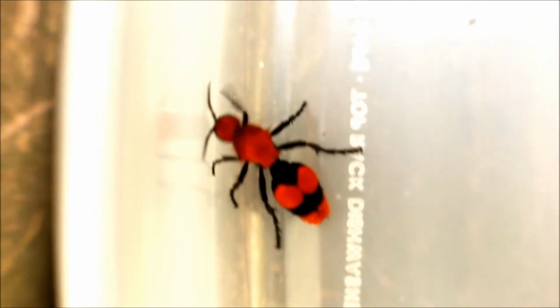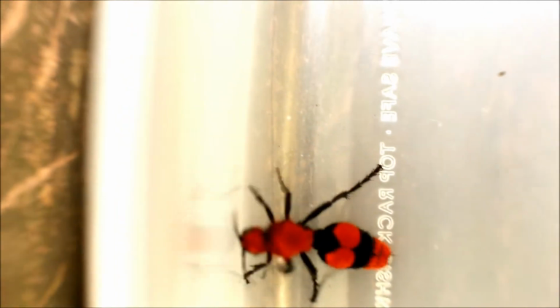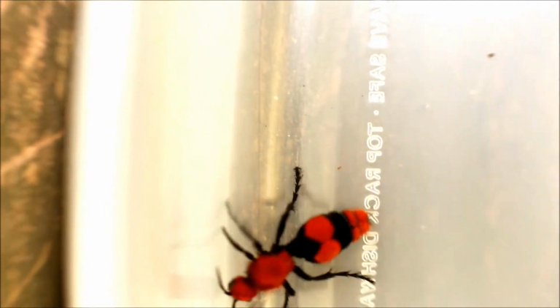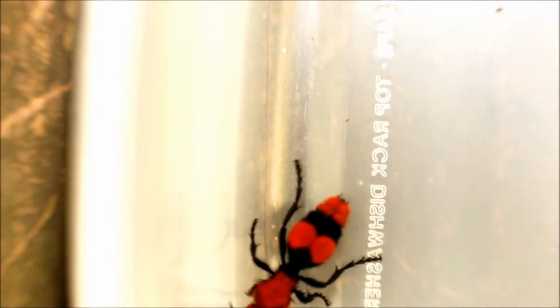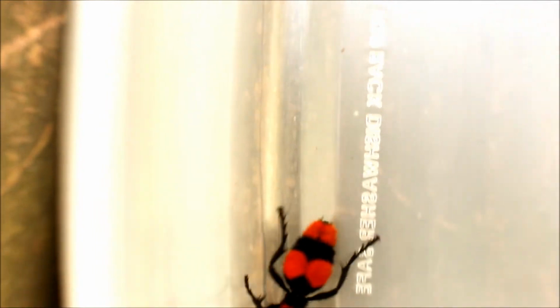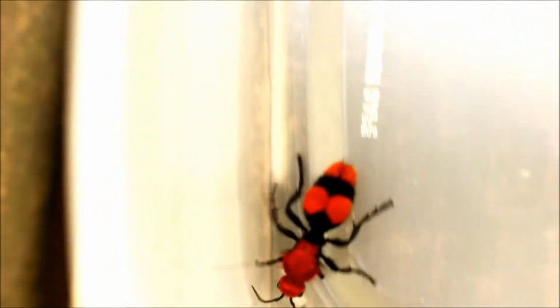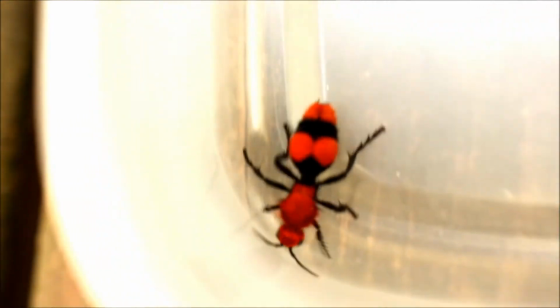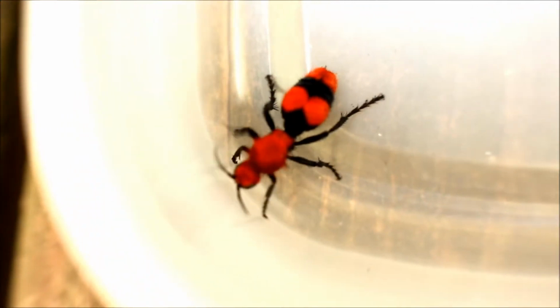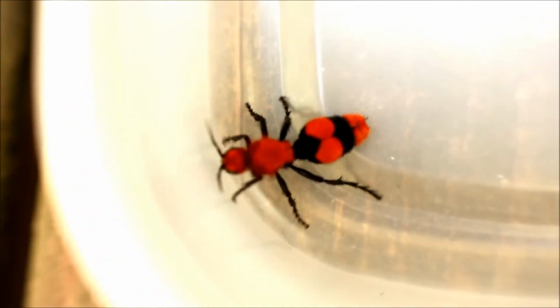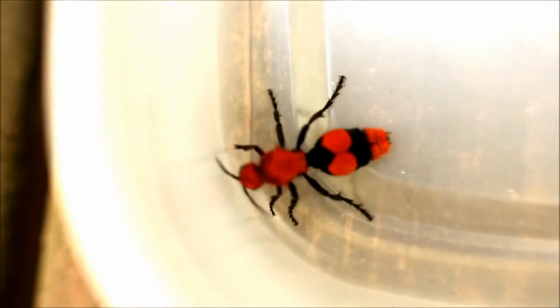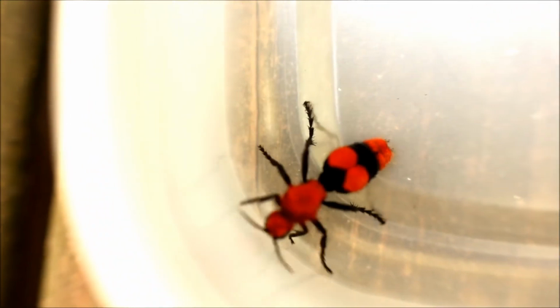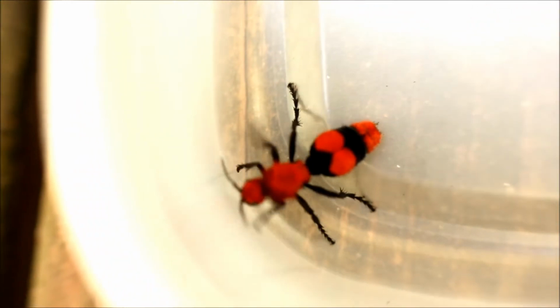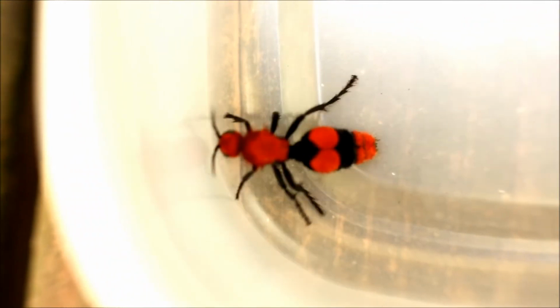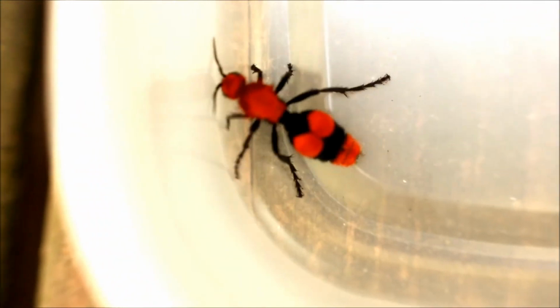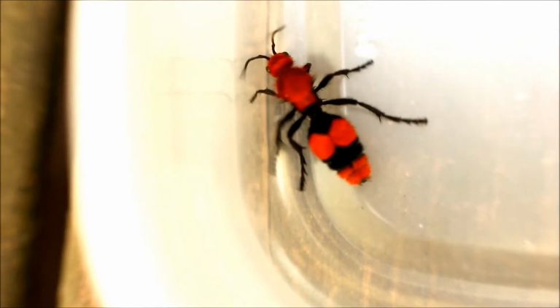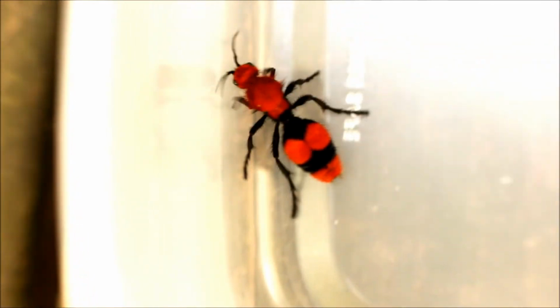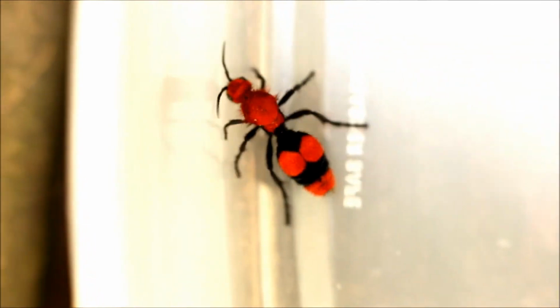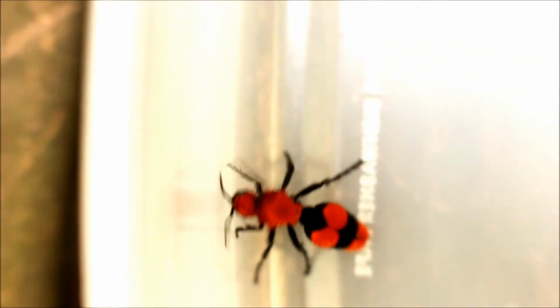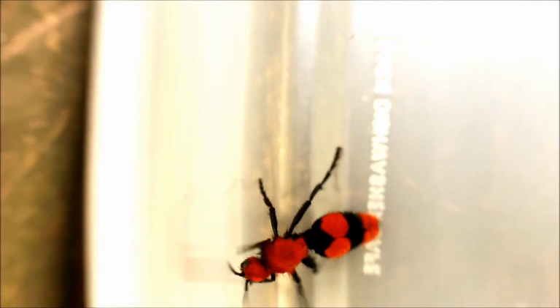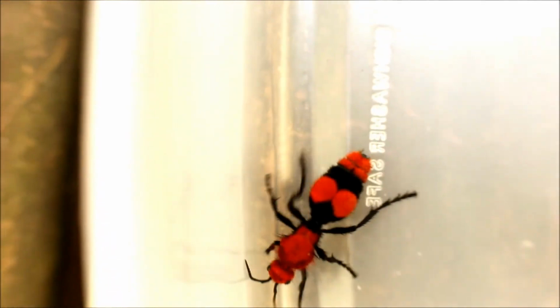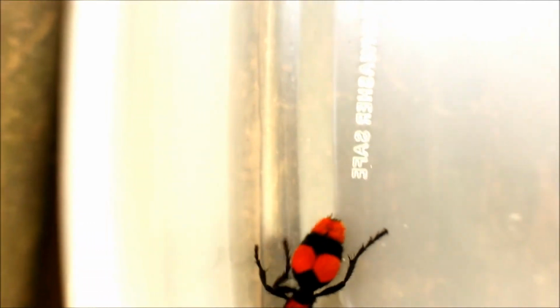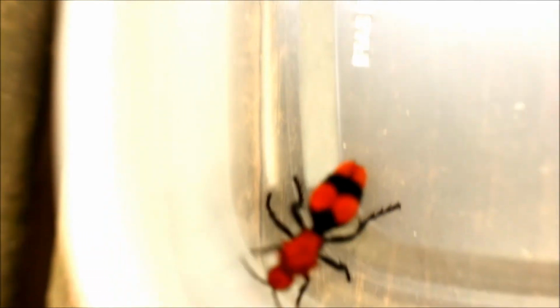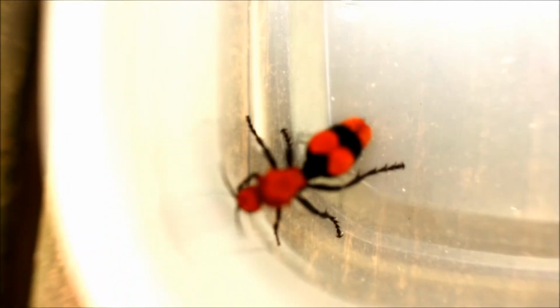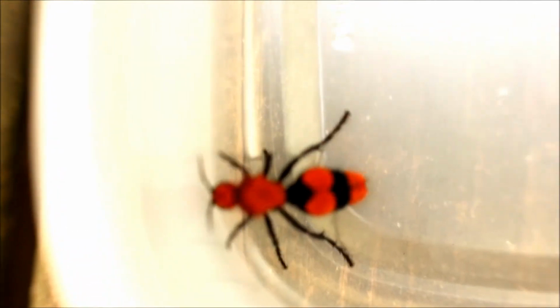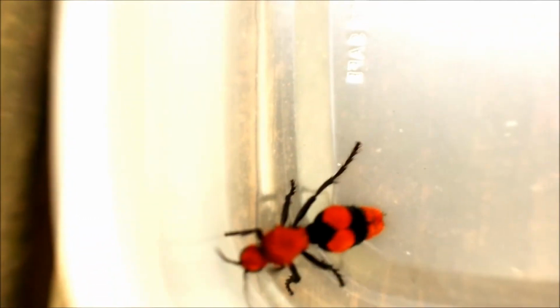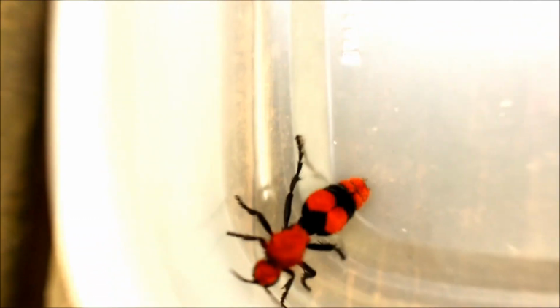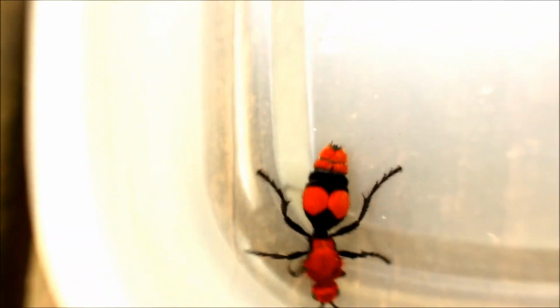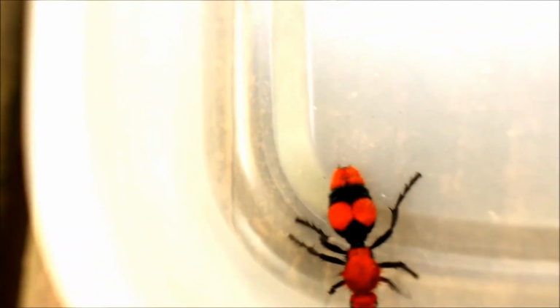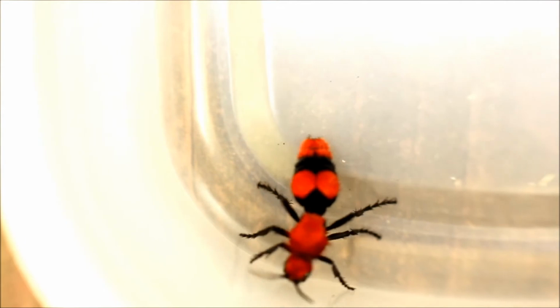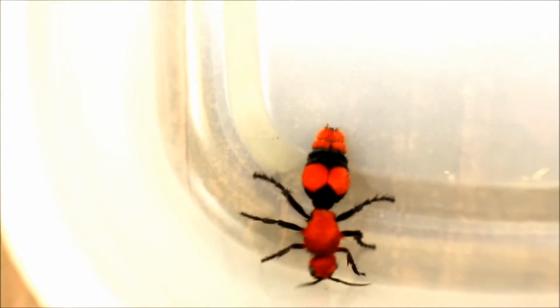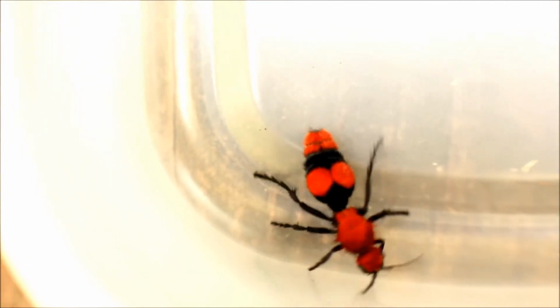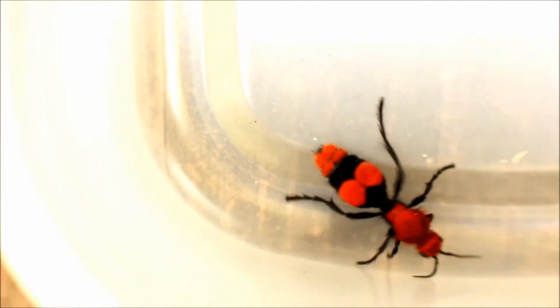Now, the sting is pretty painful. It's like five times worse than a wasp's sting. But compared to the other things that exist in the world, it's really not that bad.